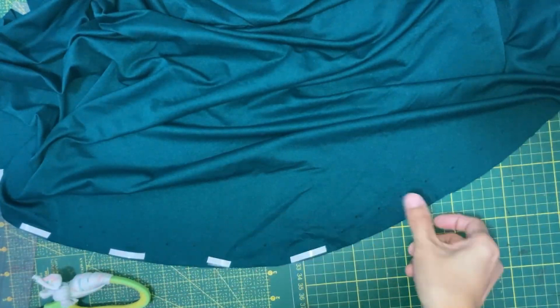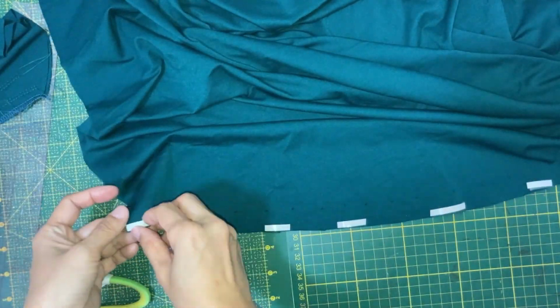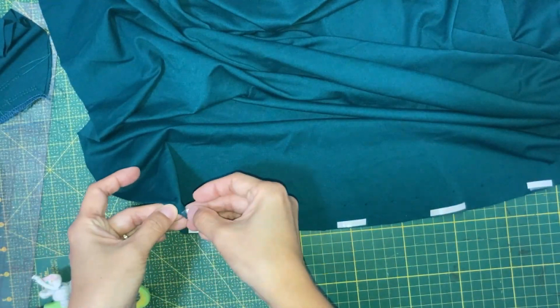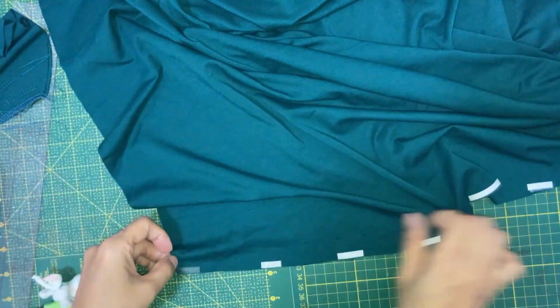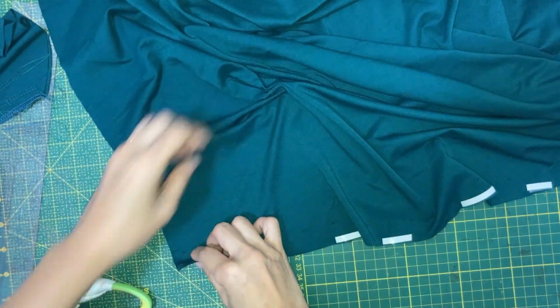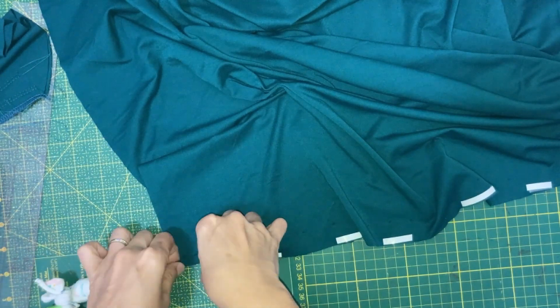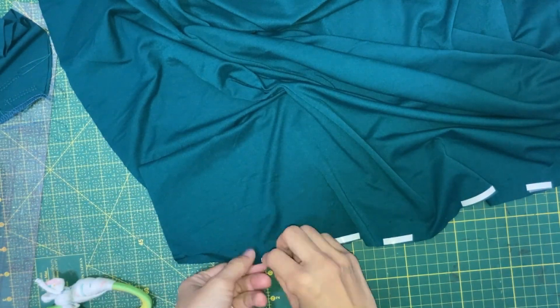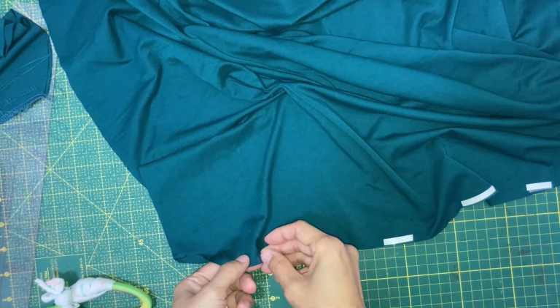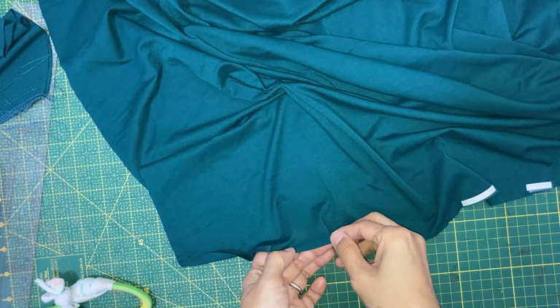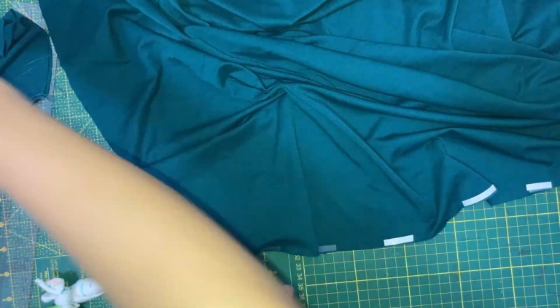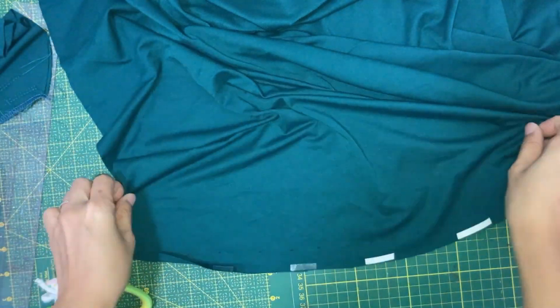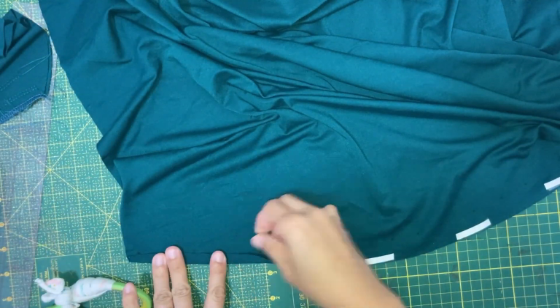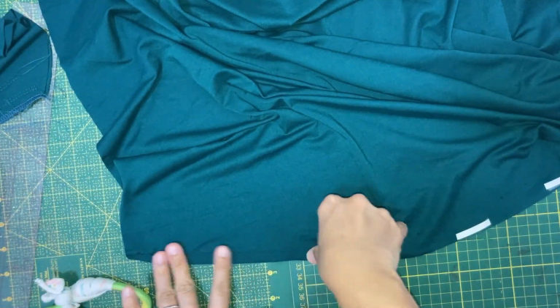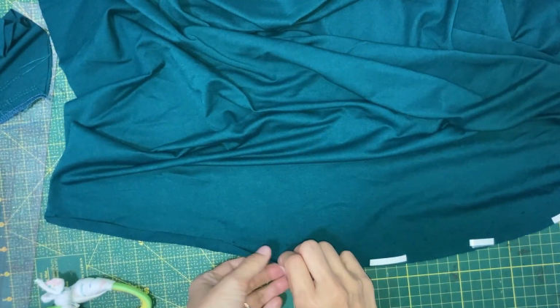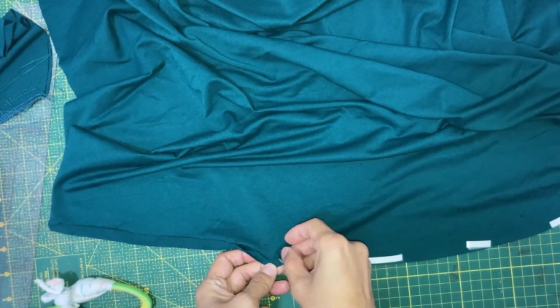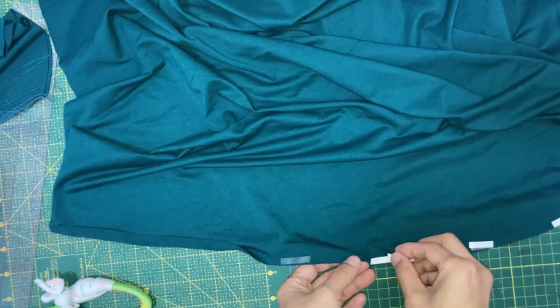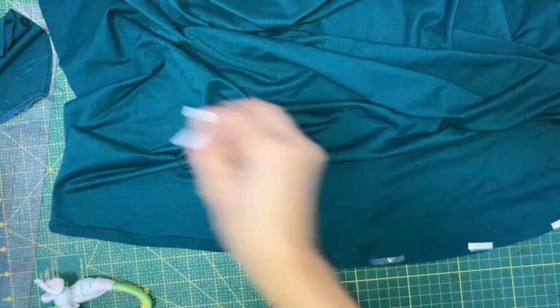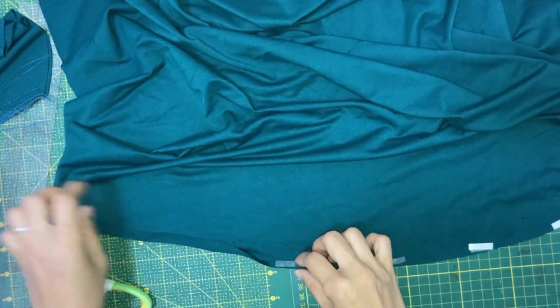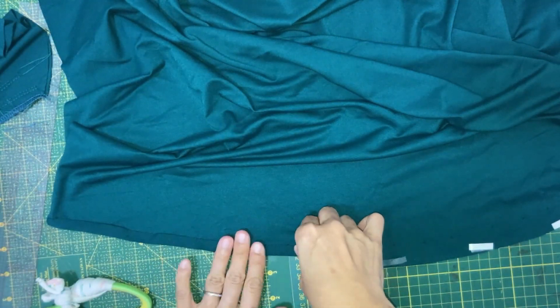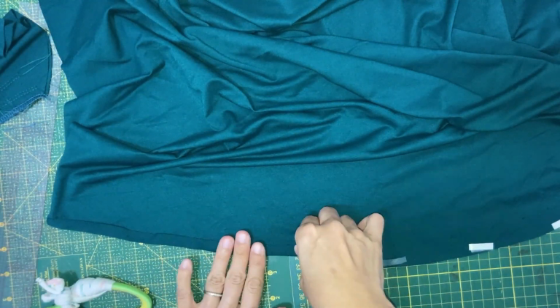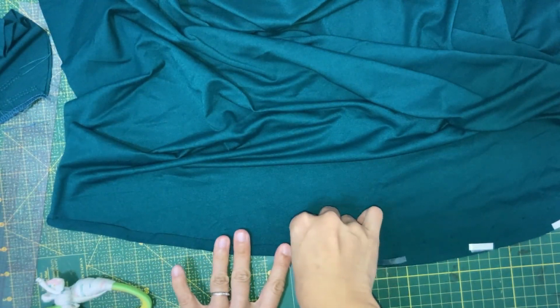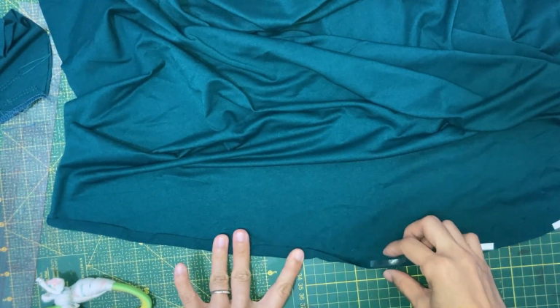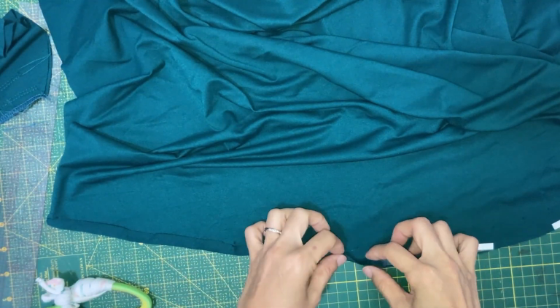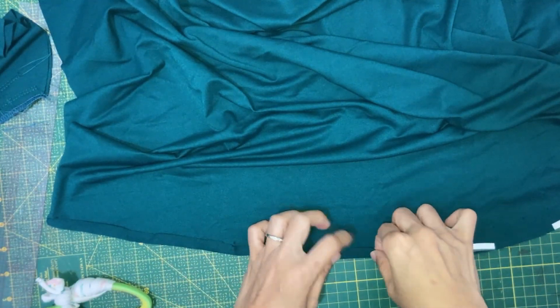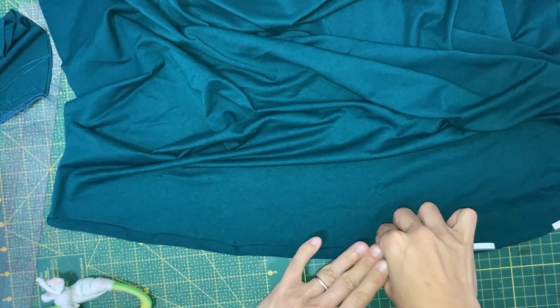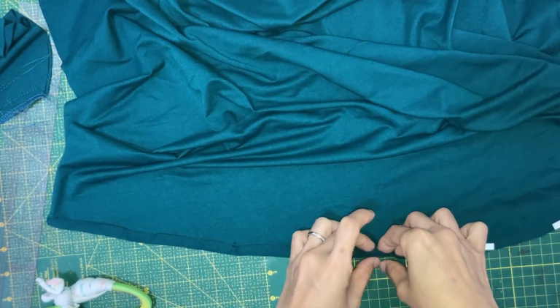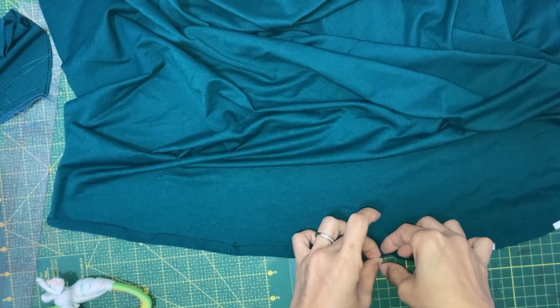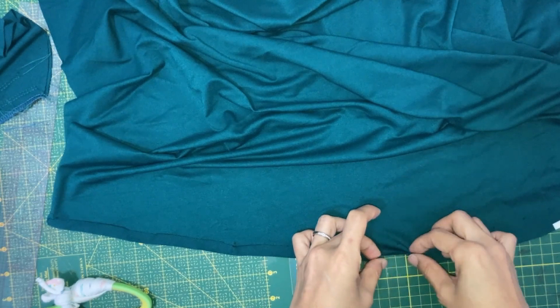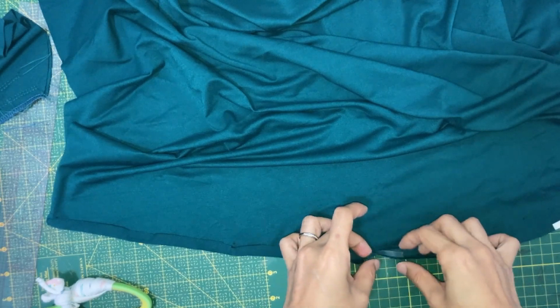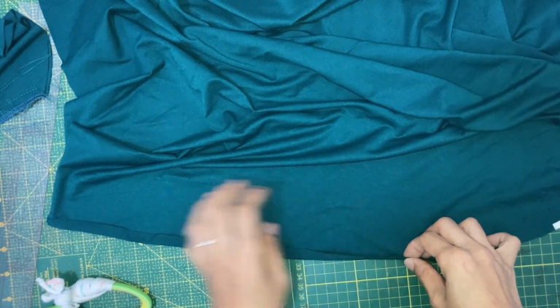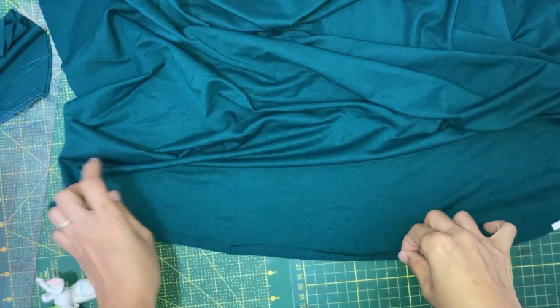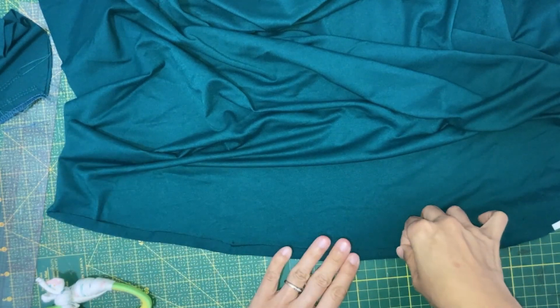Then we will remove the backing and fold and stick 1 cm to the wrong side of the cape. This tape will dissolve in water and hence be removed once the garment is washed. Continue to do so for the rest of the hem line.